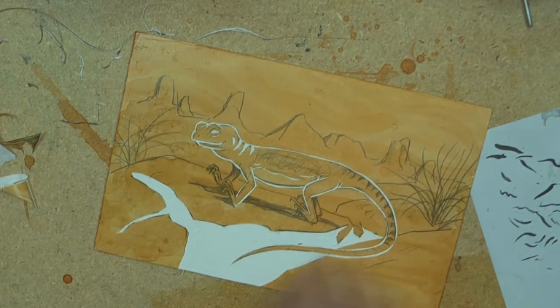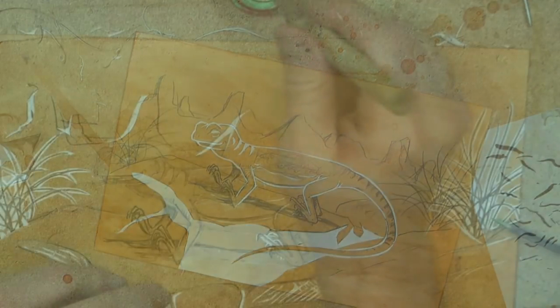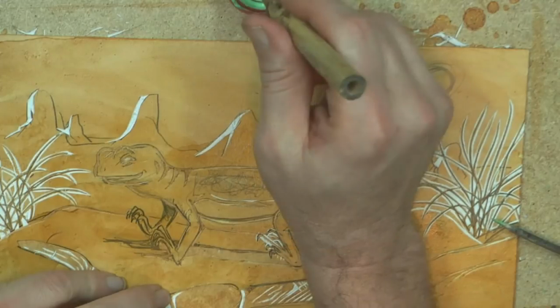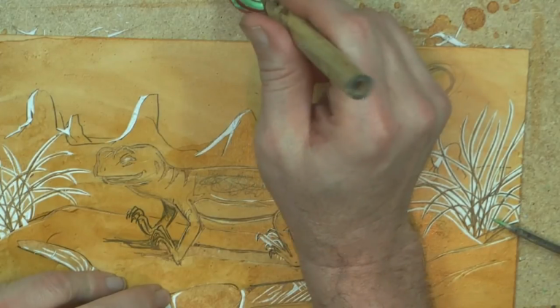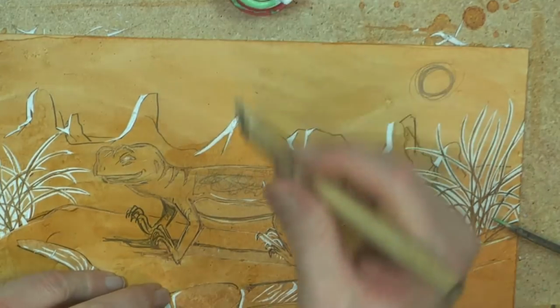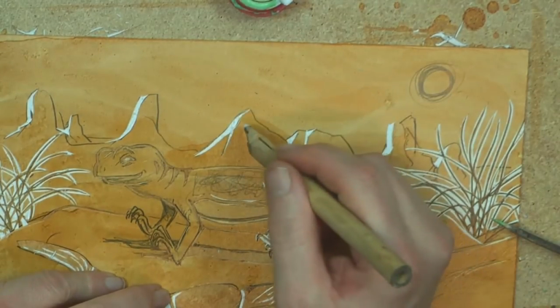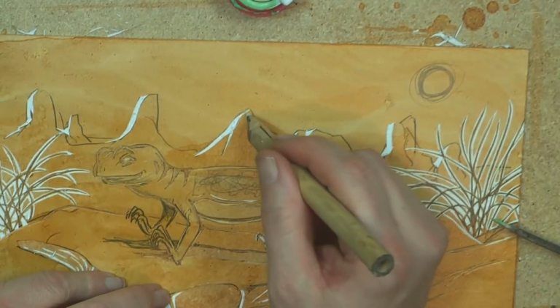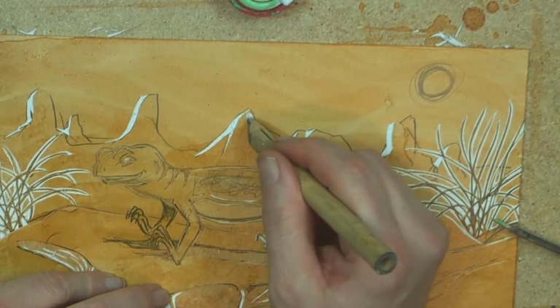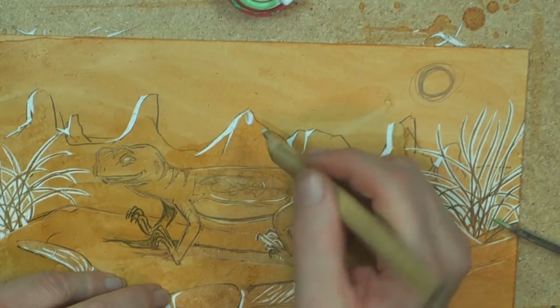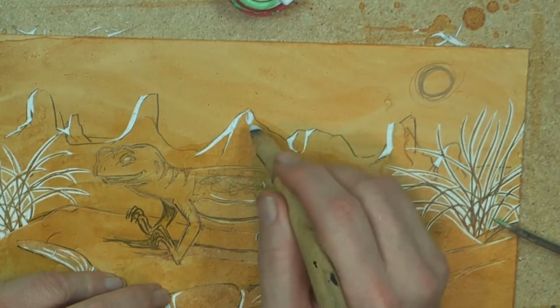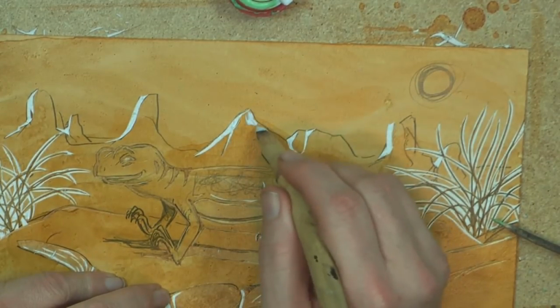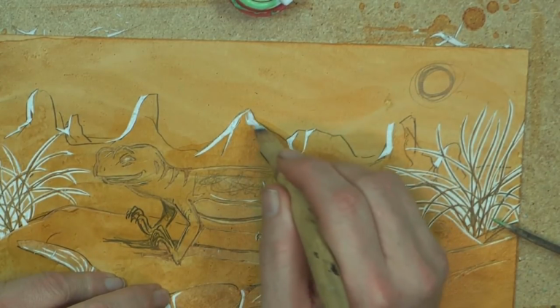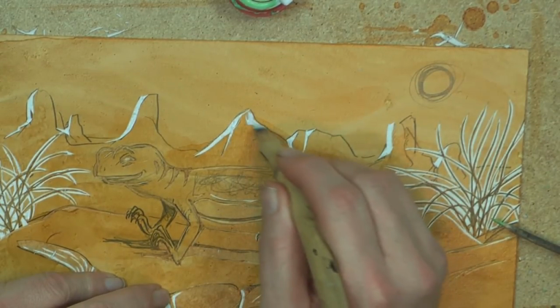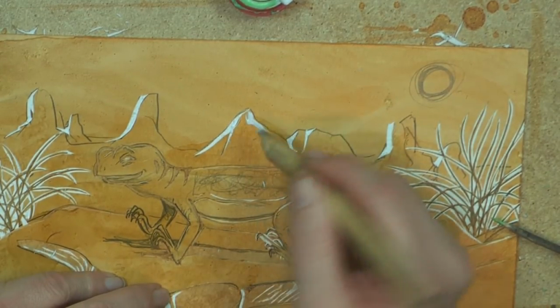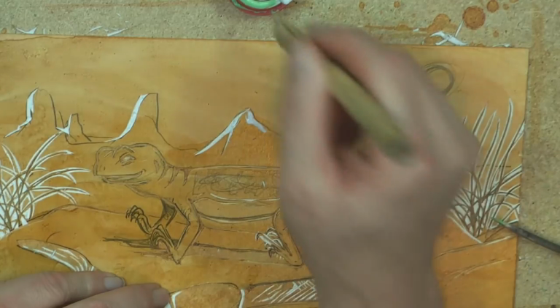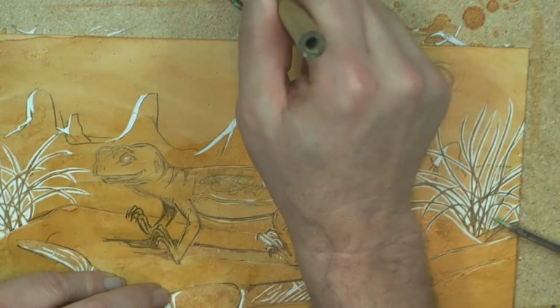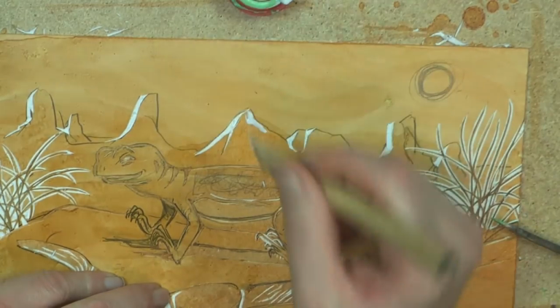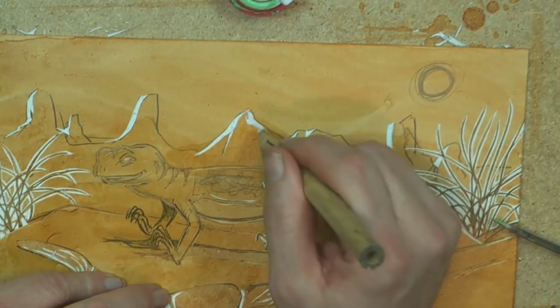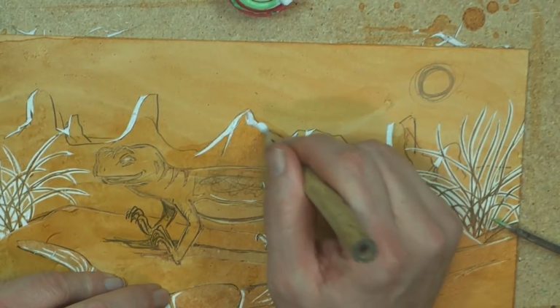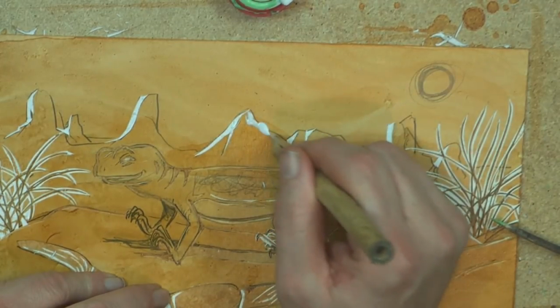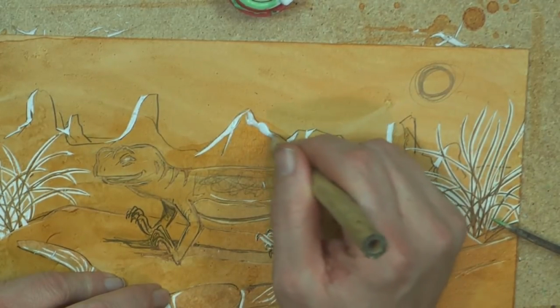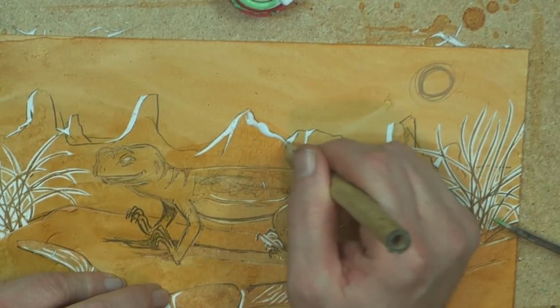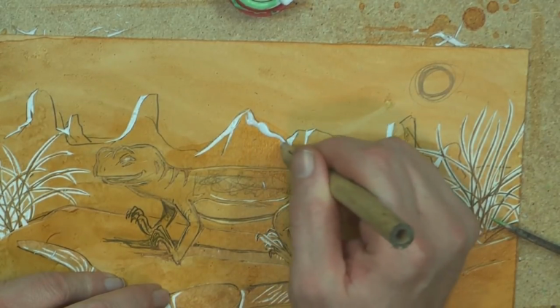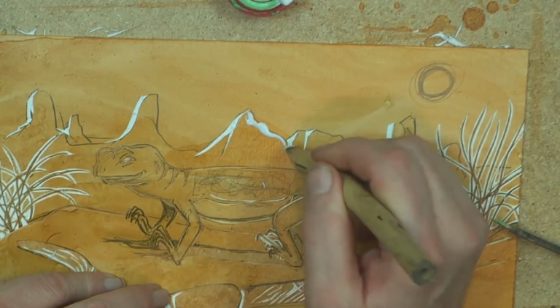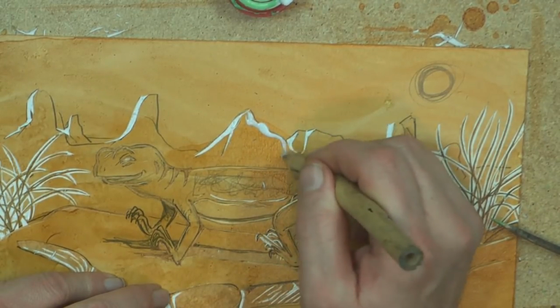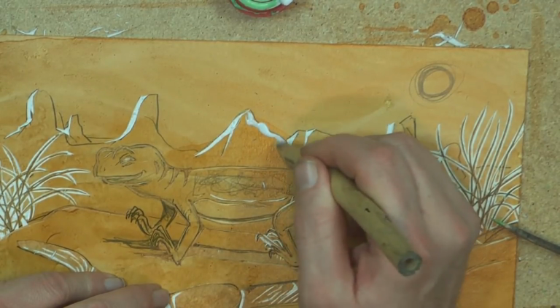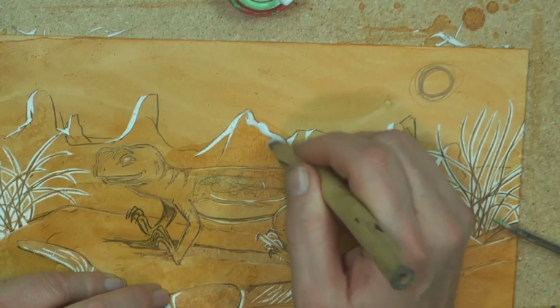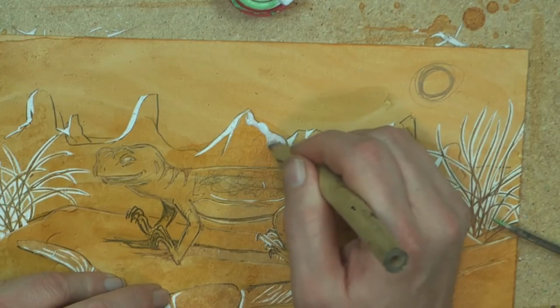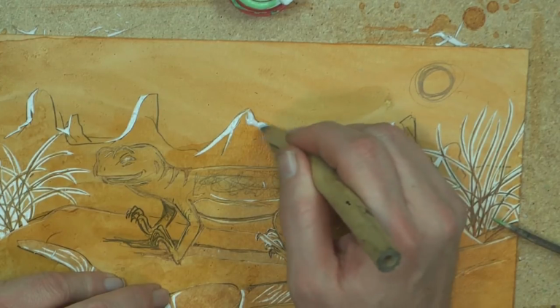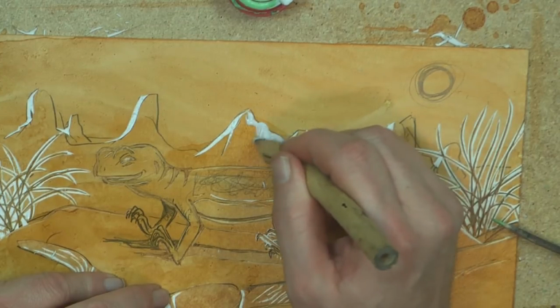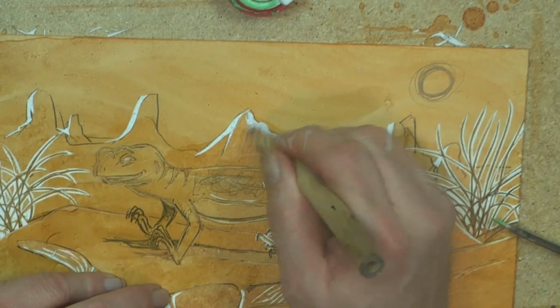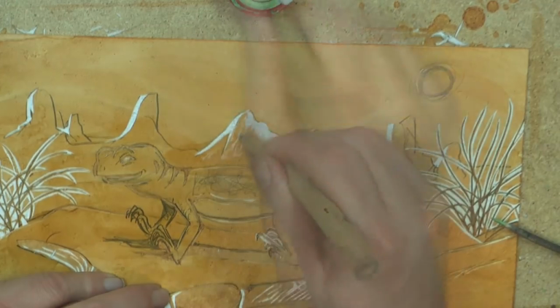And now I'm adding some glue. I've found the sticks — sharpened sticks are one of the best things to add glue with. It's going to push the glue around.